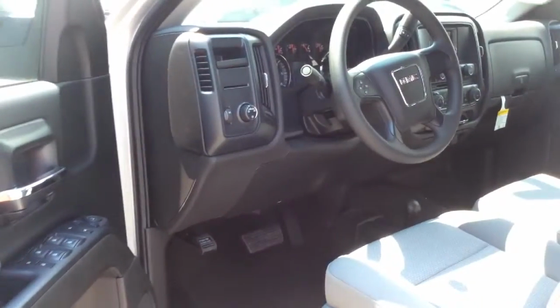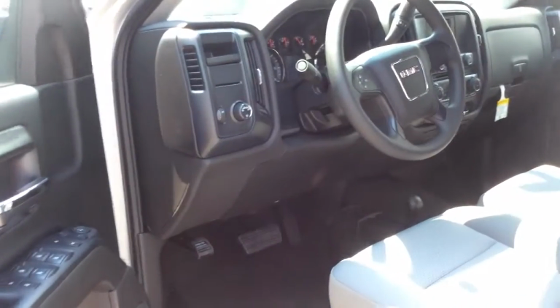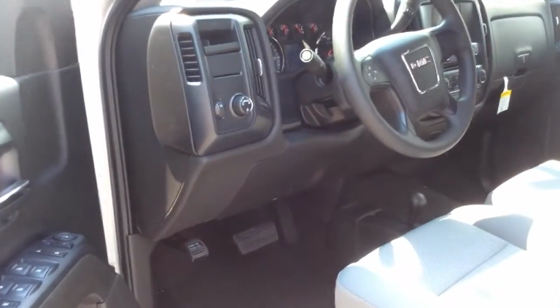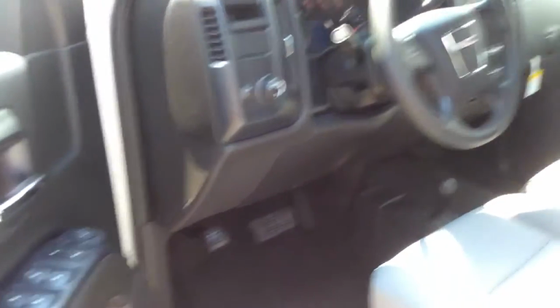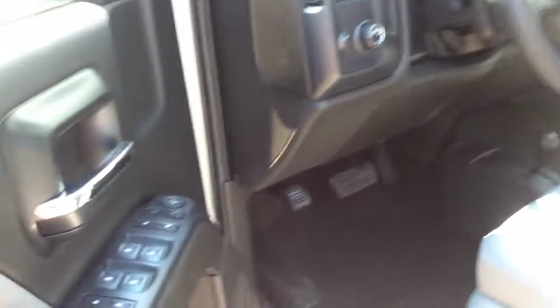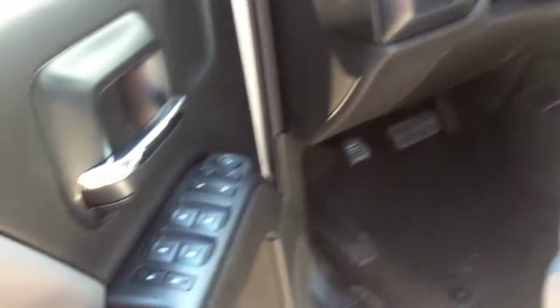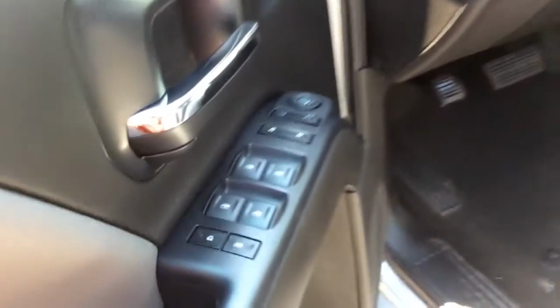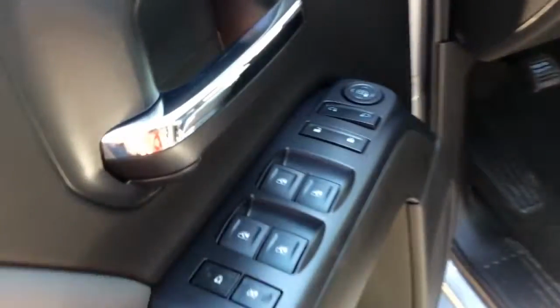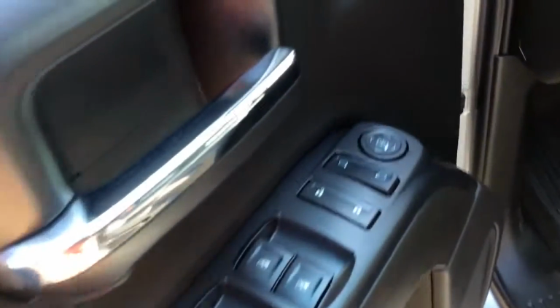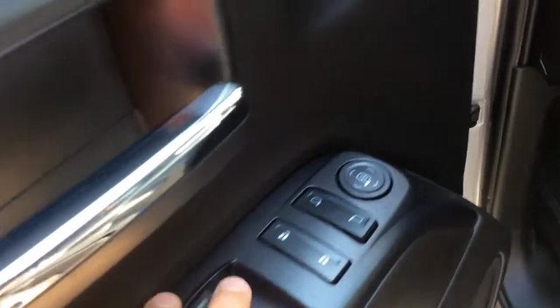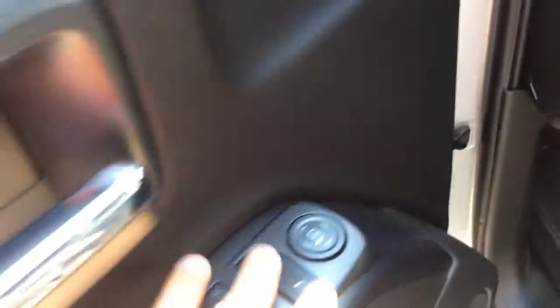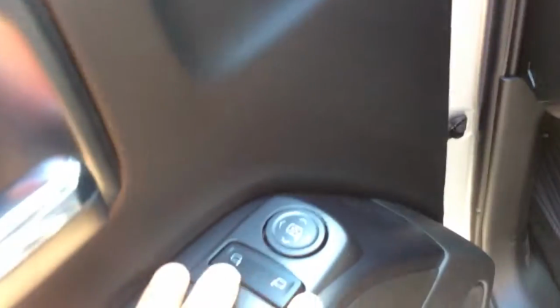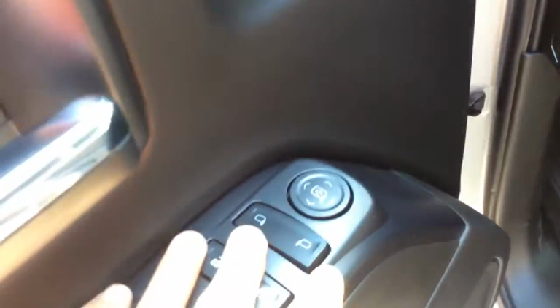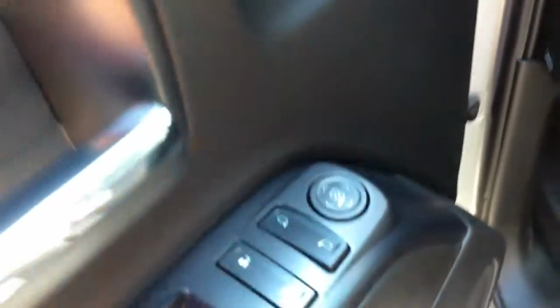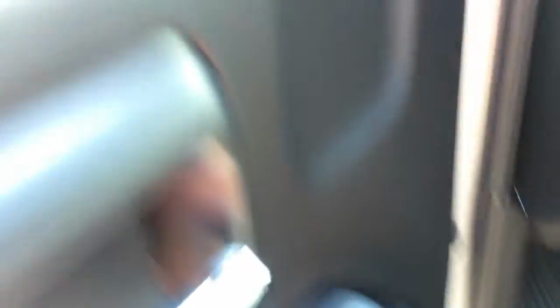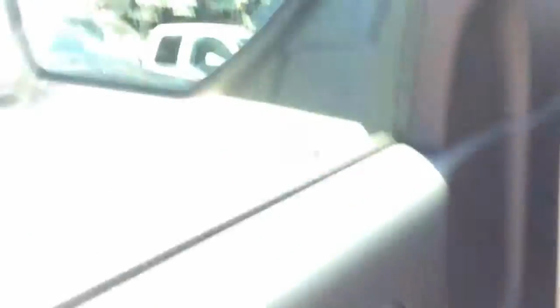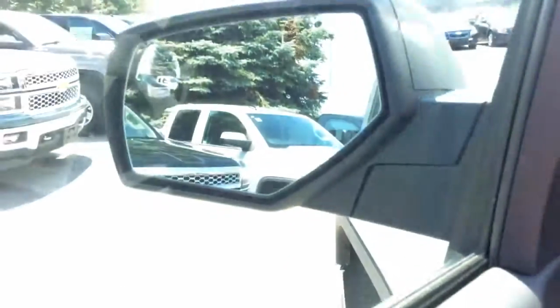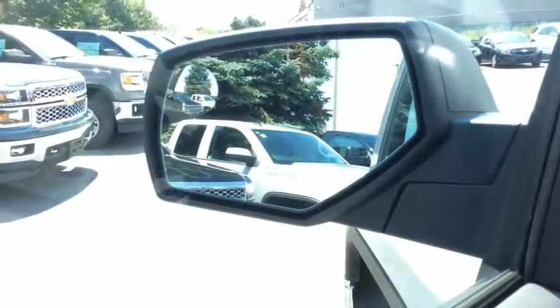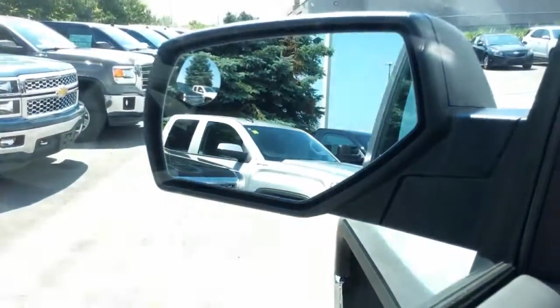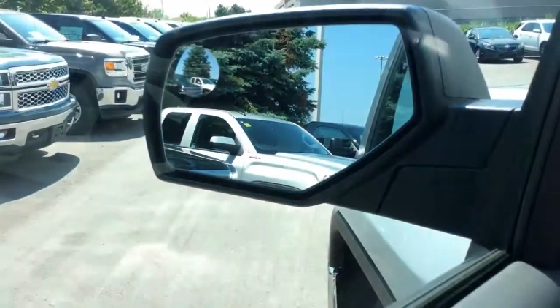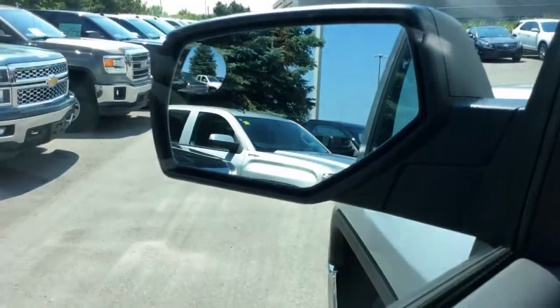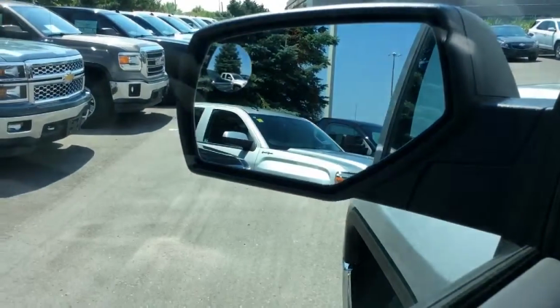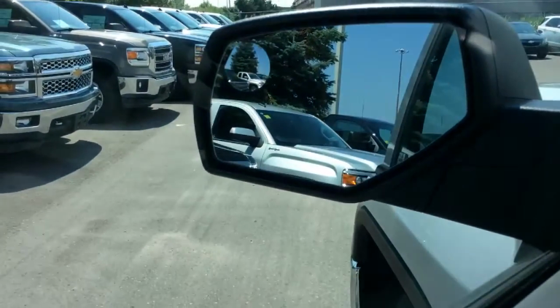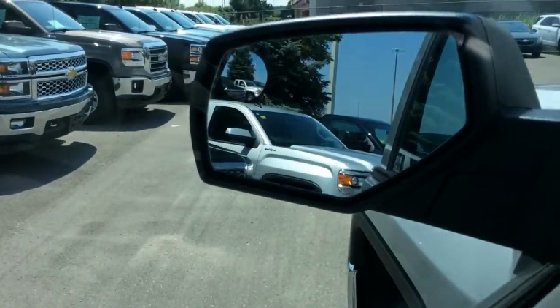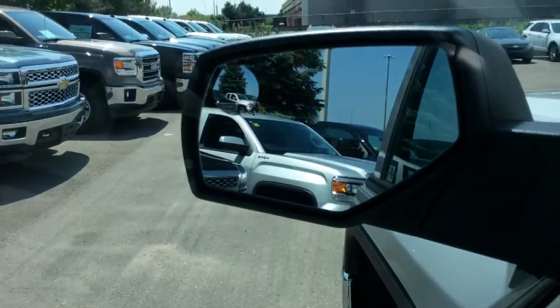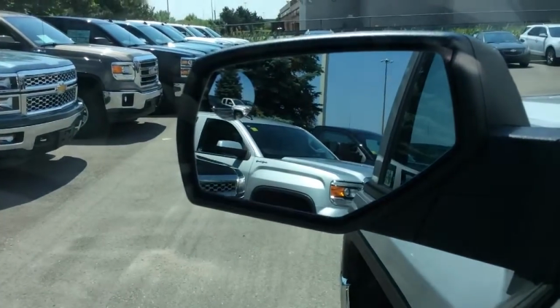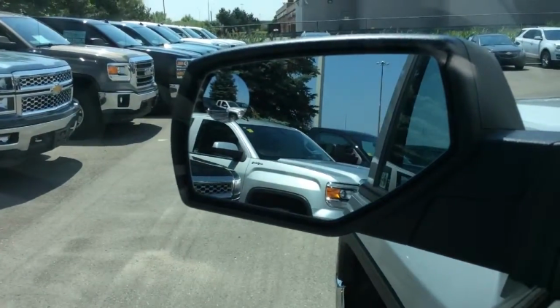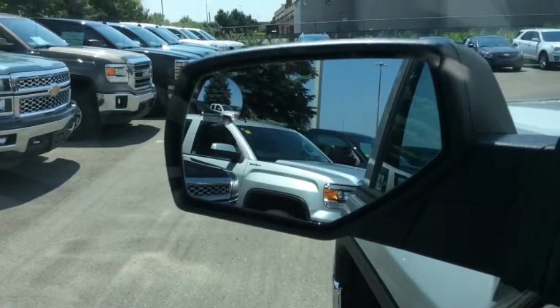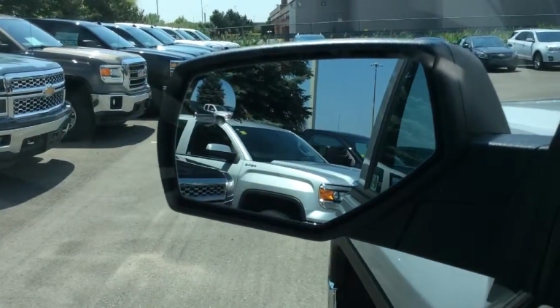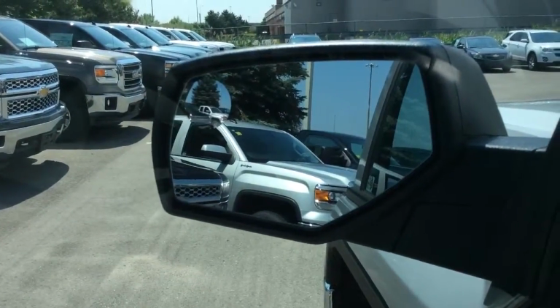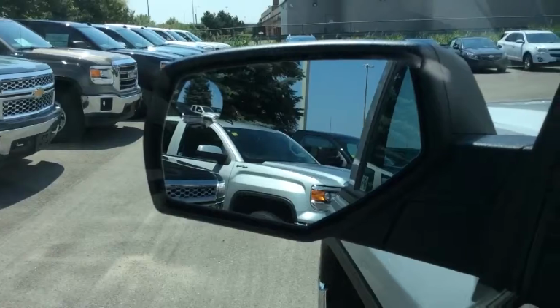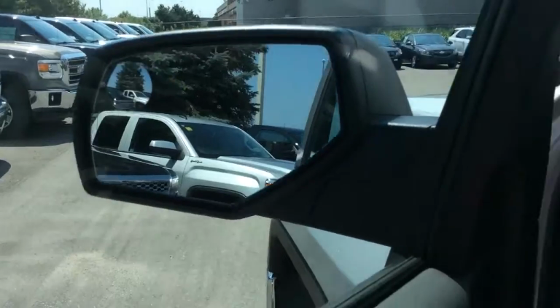Upfront in this Sierra there's power windows, locks and side mirrors. These side mirrors are also heated and there's also a spotter mirror there on the driver's side.